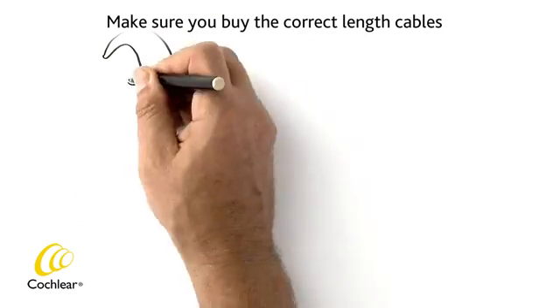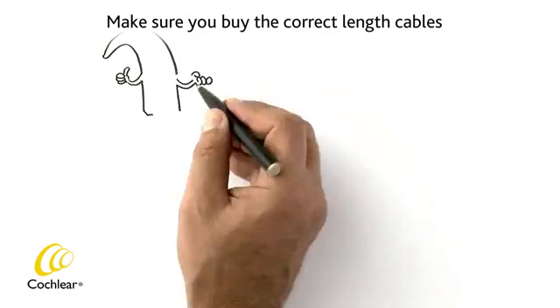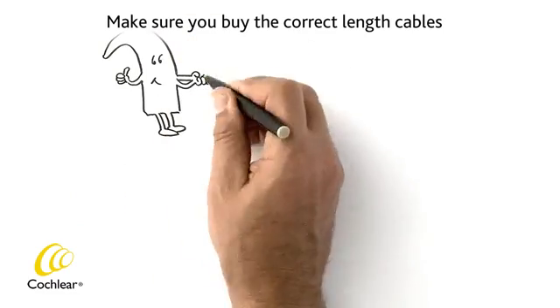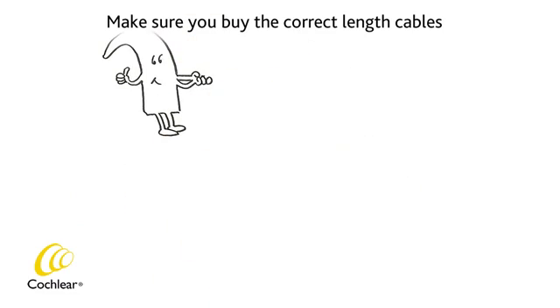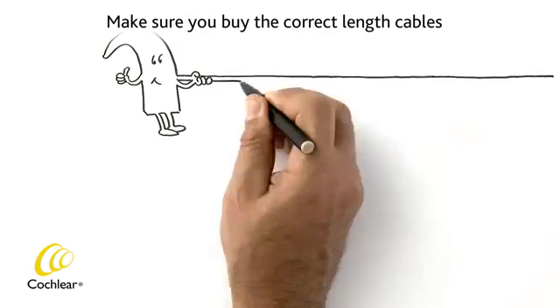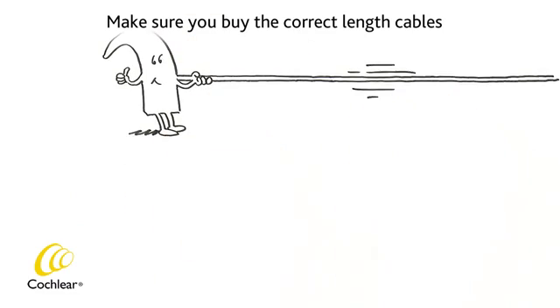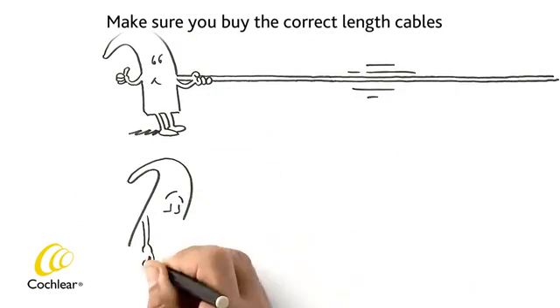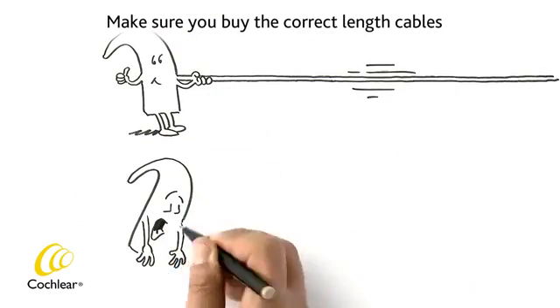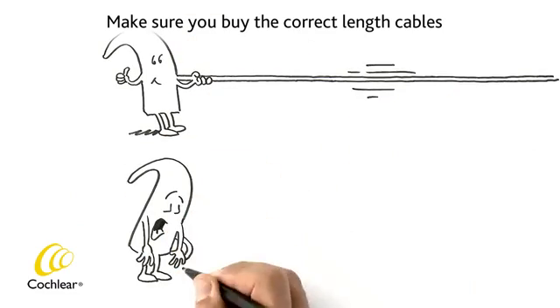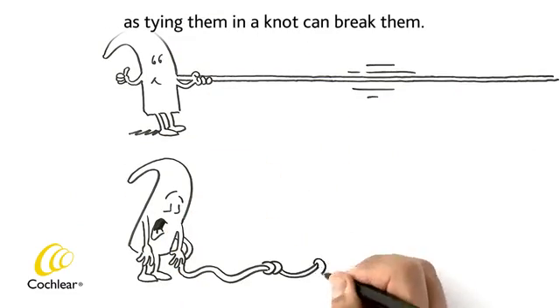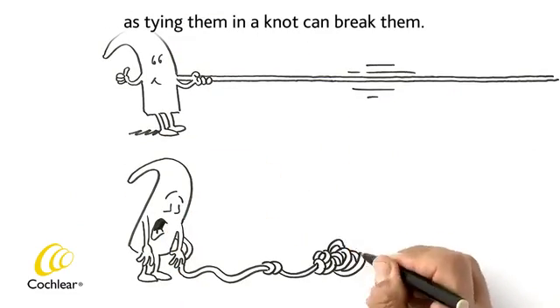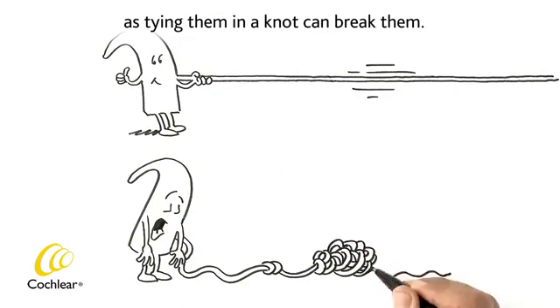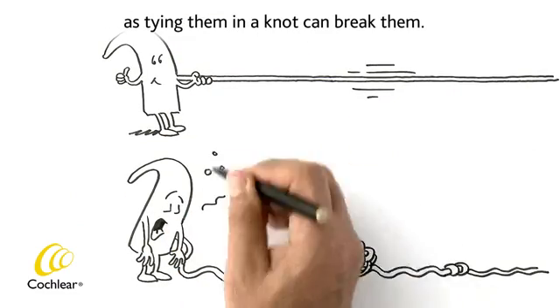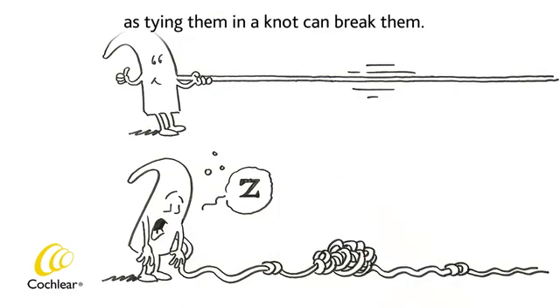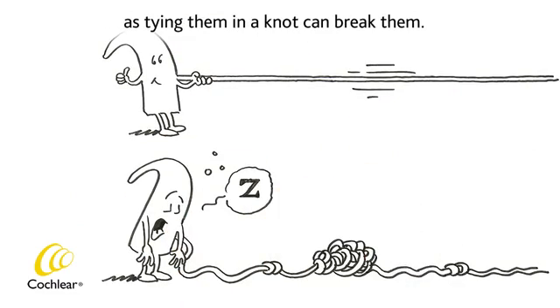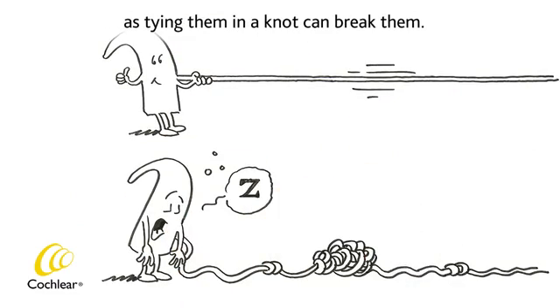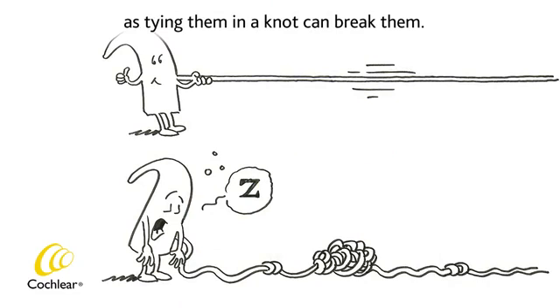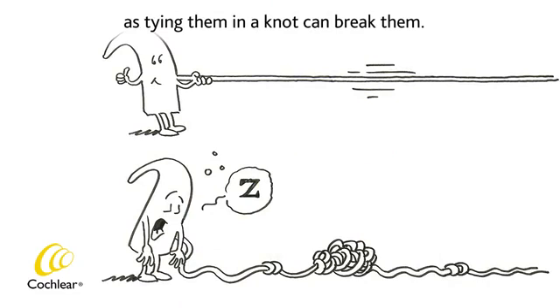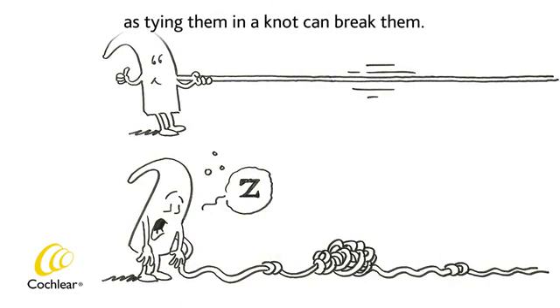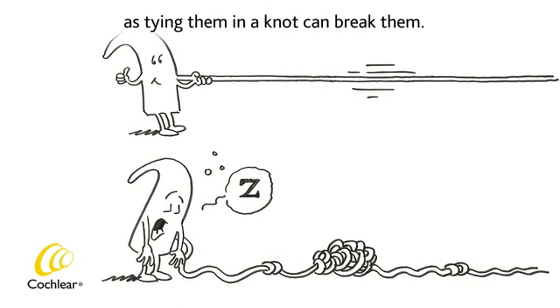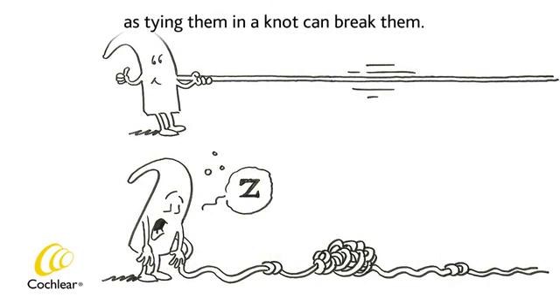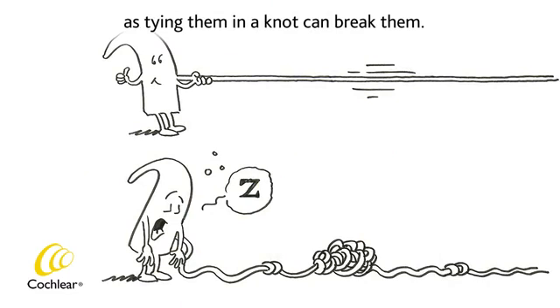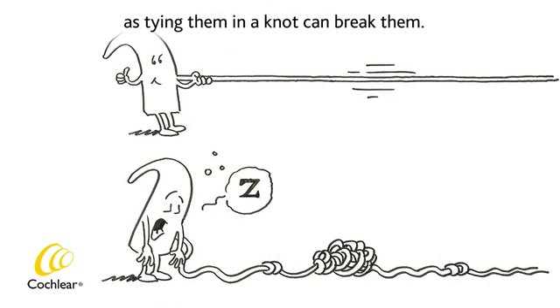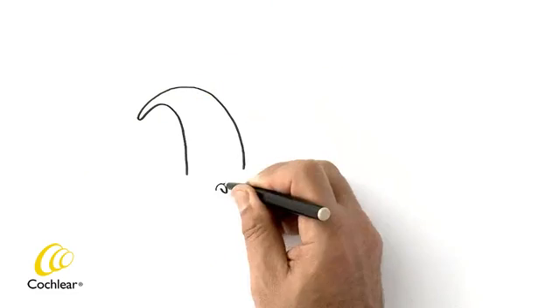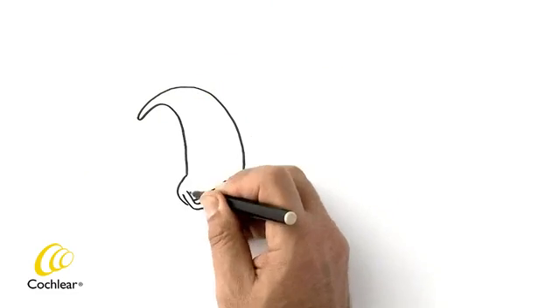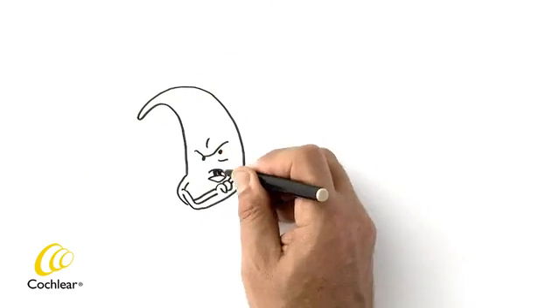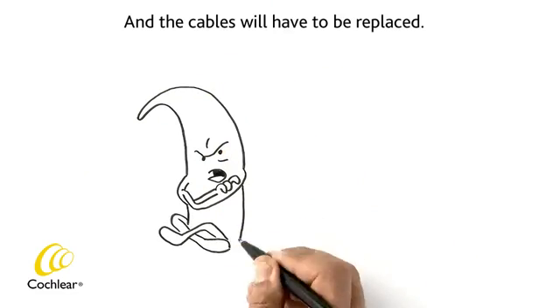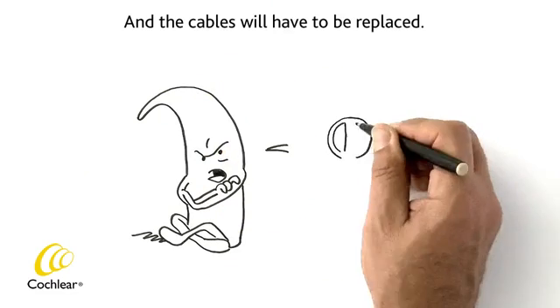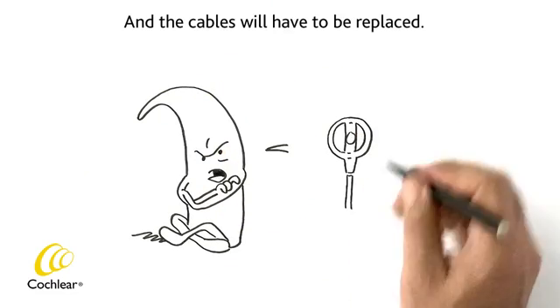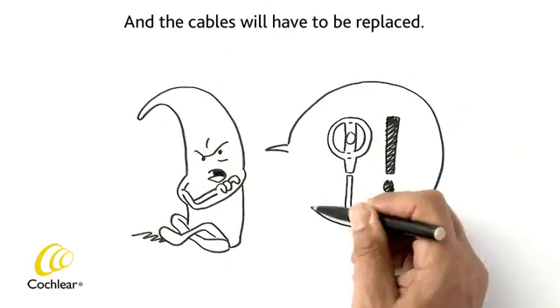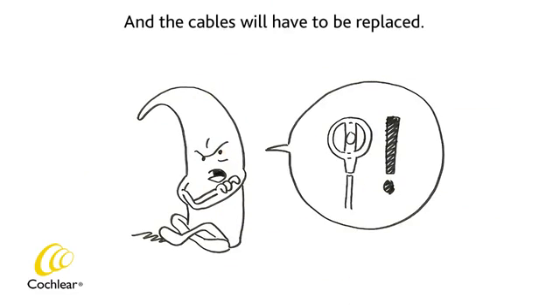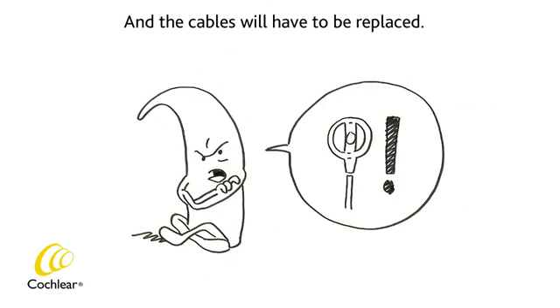Make sure you buy the correct length cables, as tying them in a knot can break them and the cables will have to be replaced.